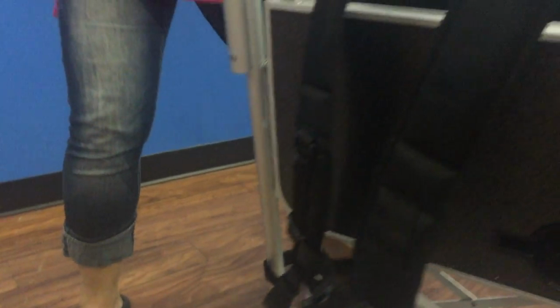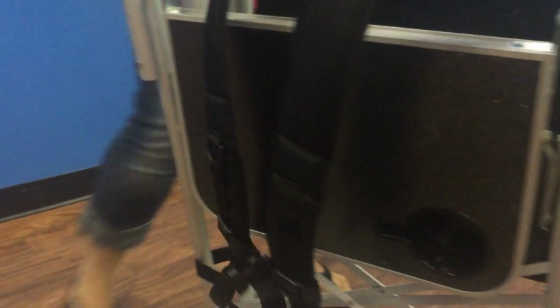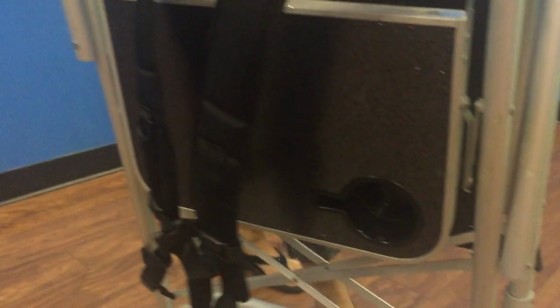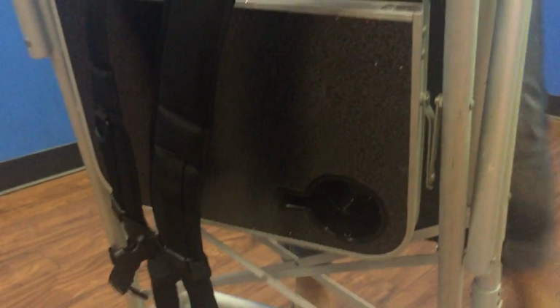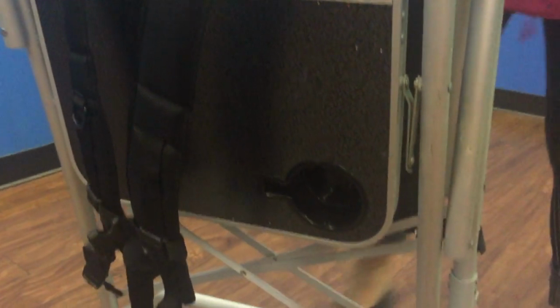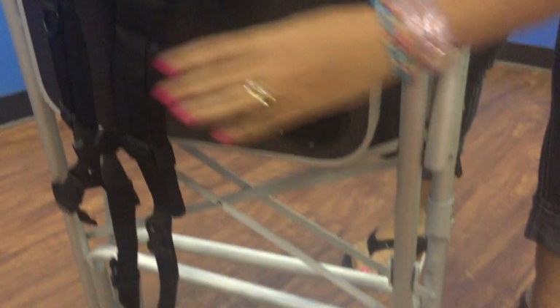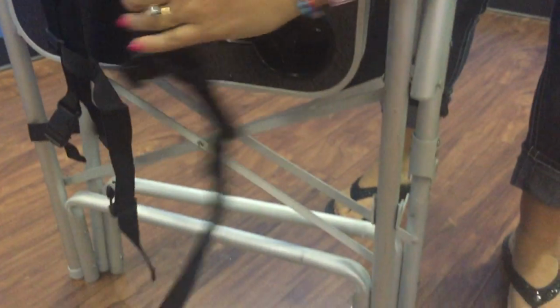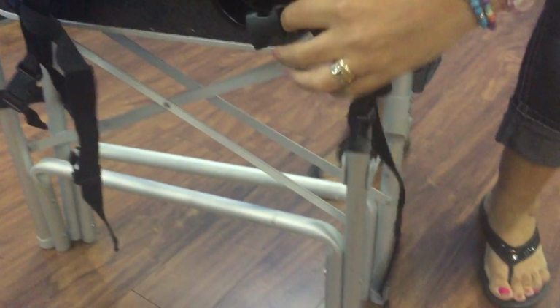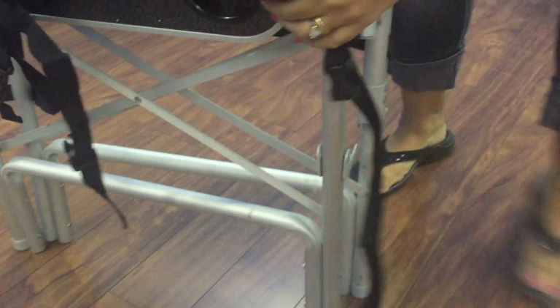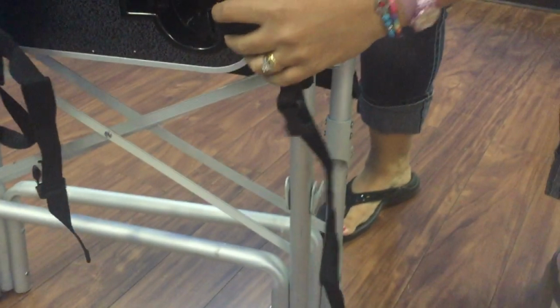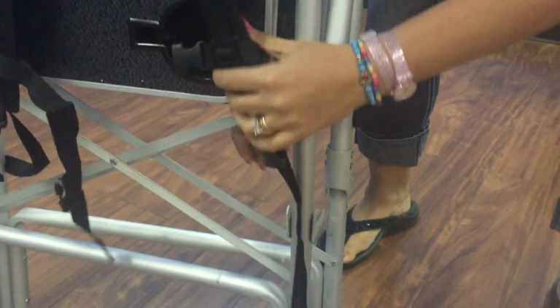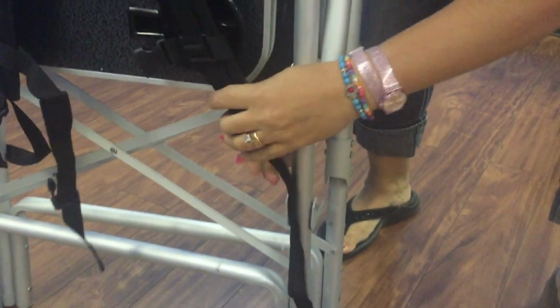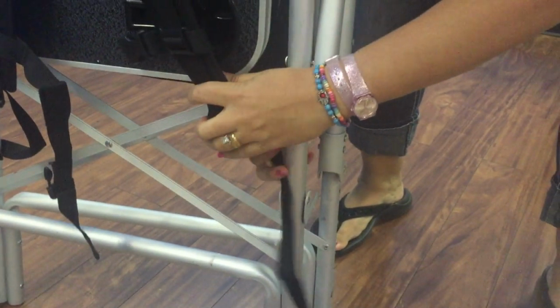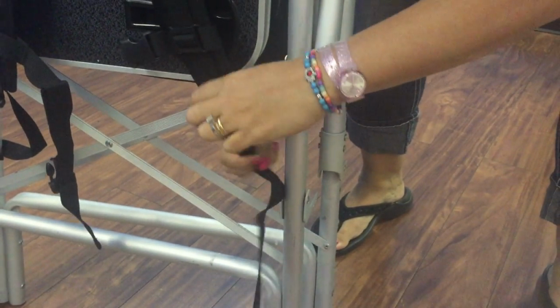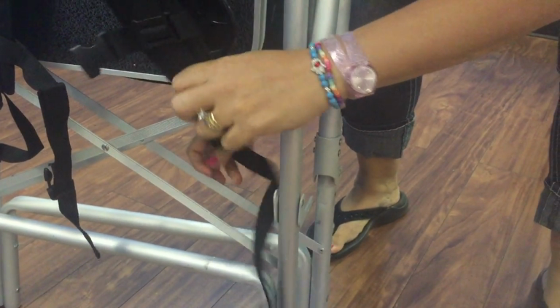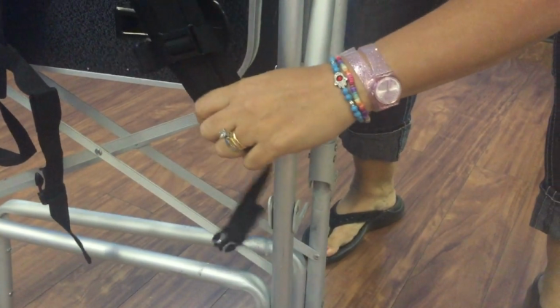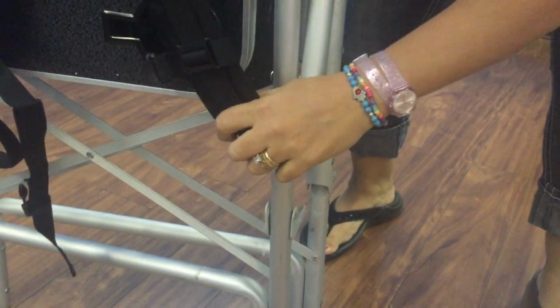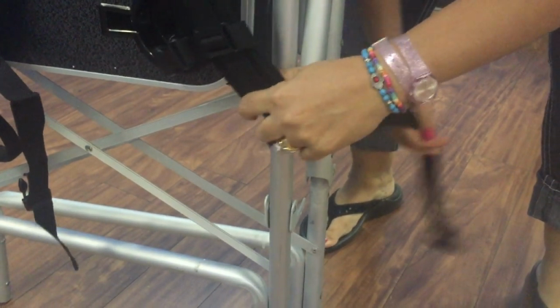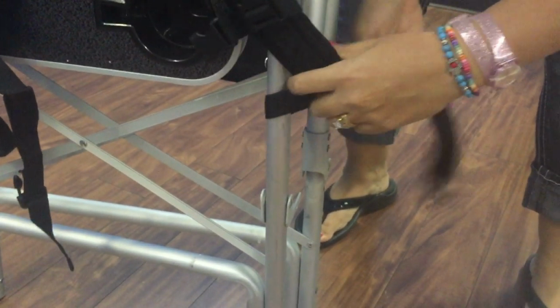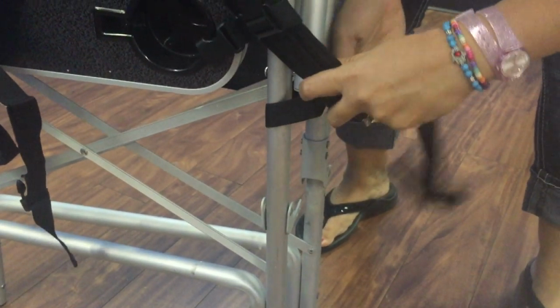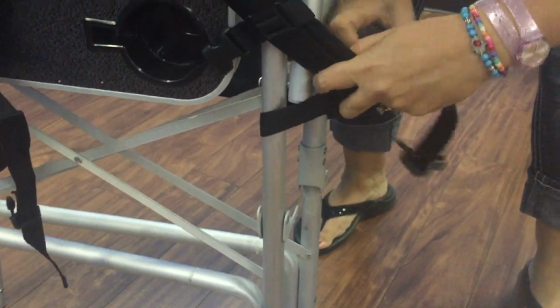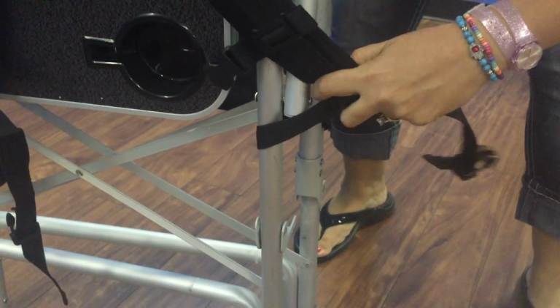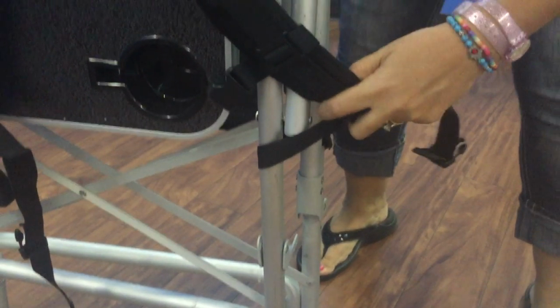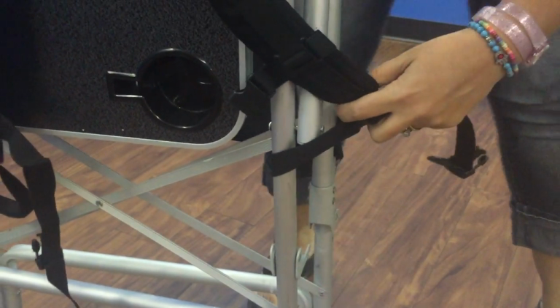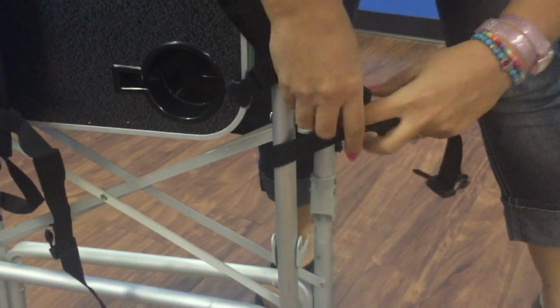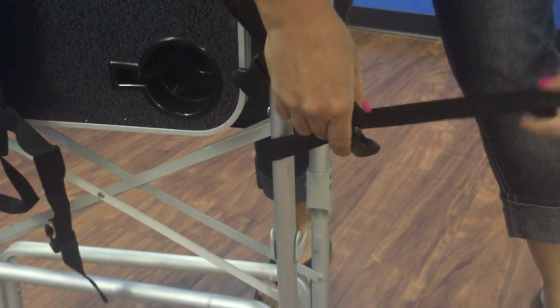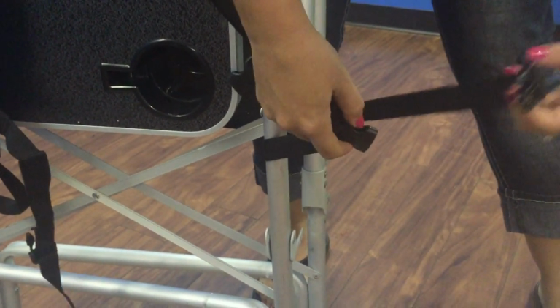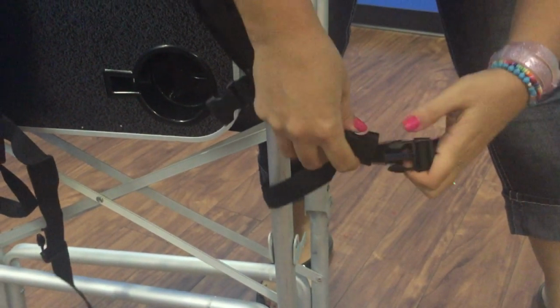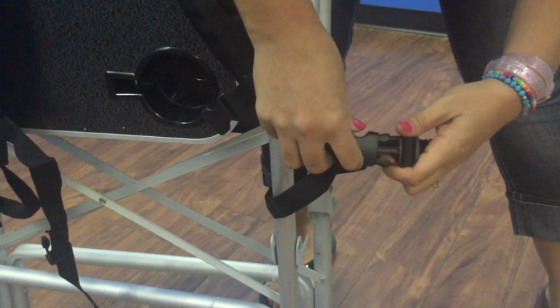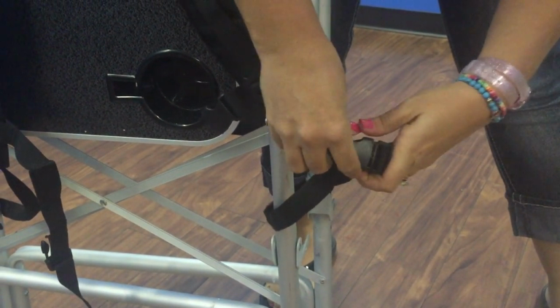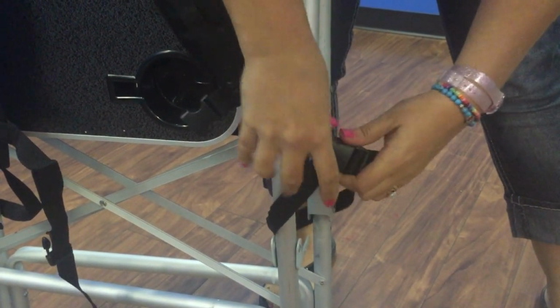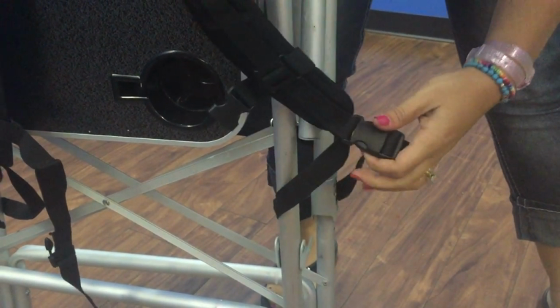Now we'll do the other one. We'll go long strap inside in between, grabbing both legs, and click — and away.